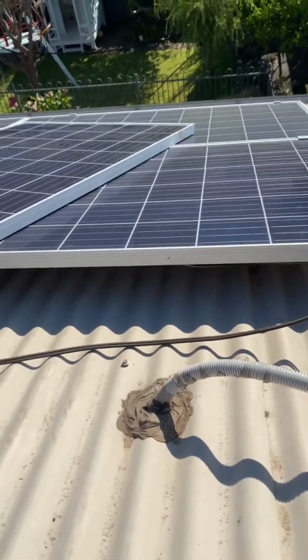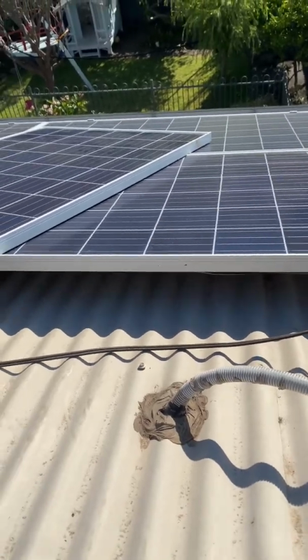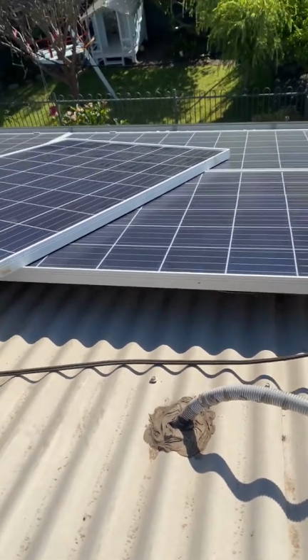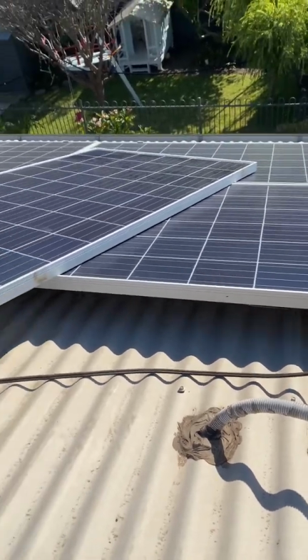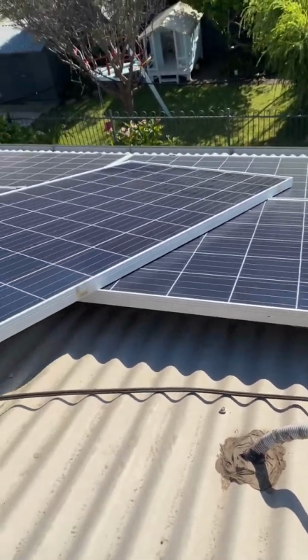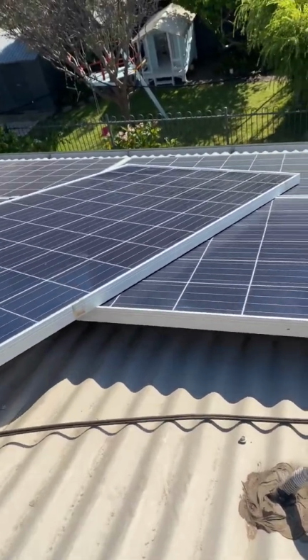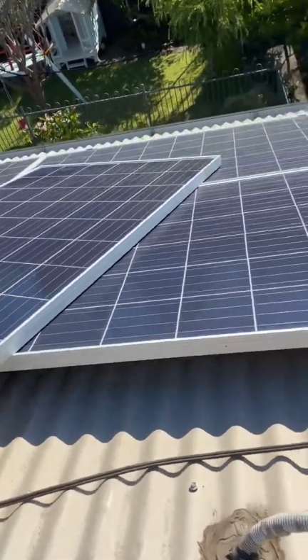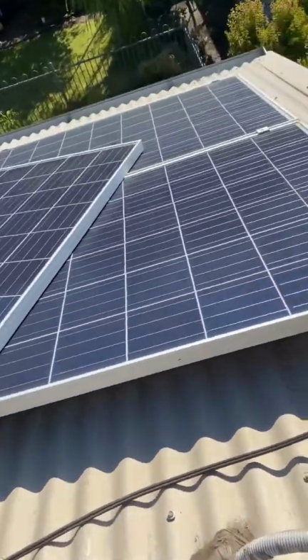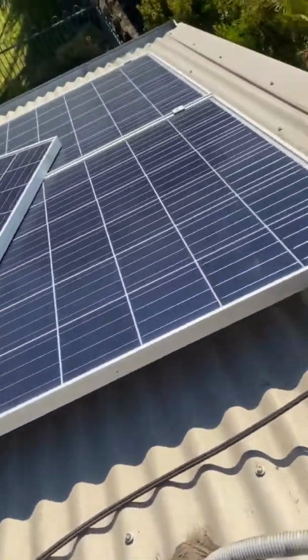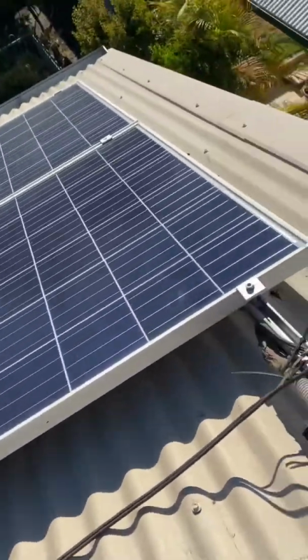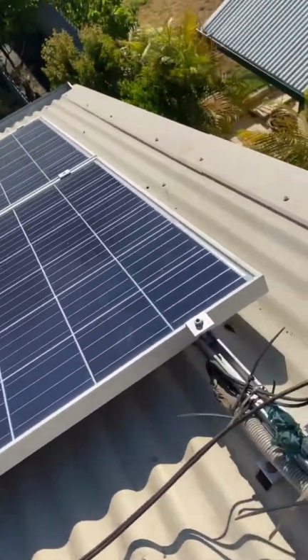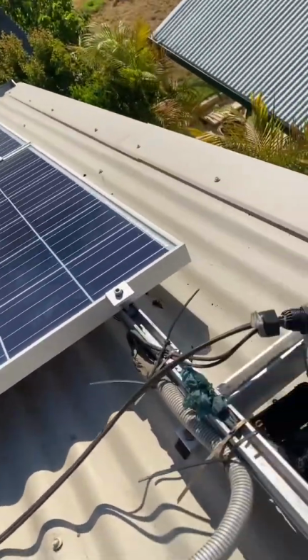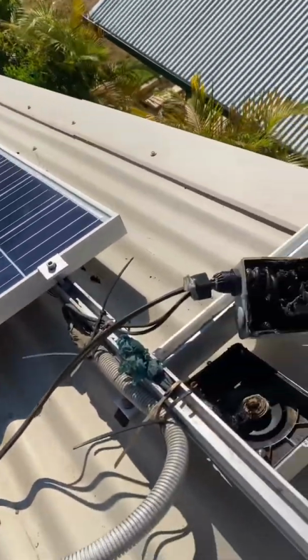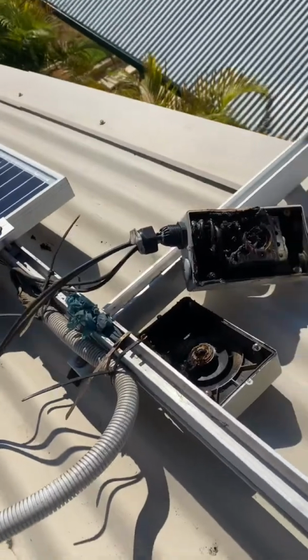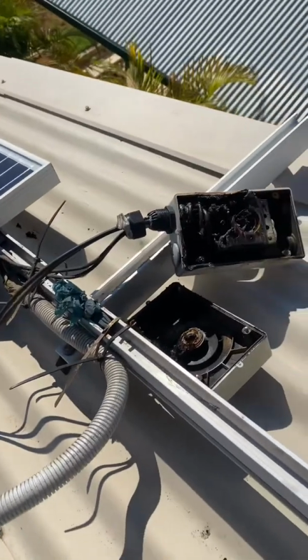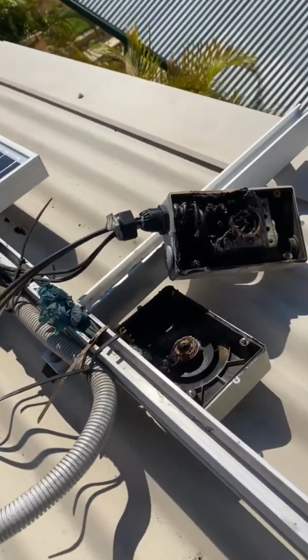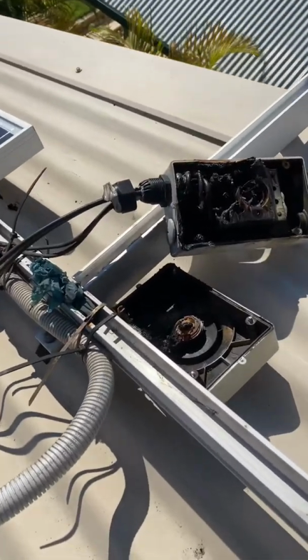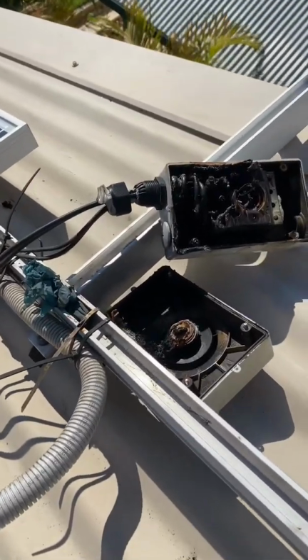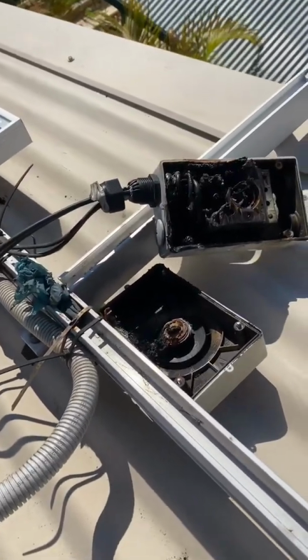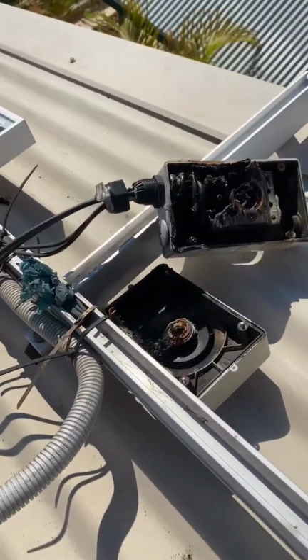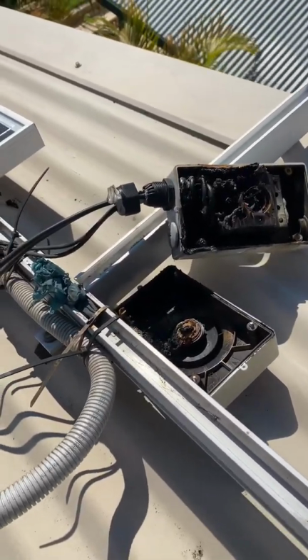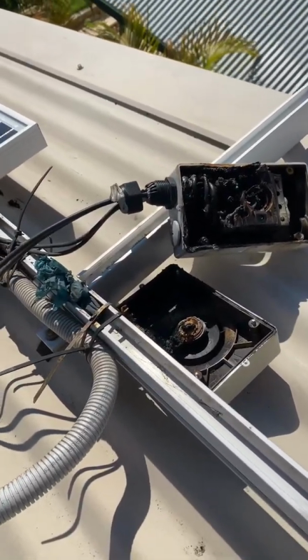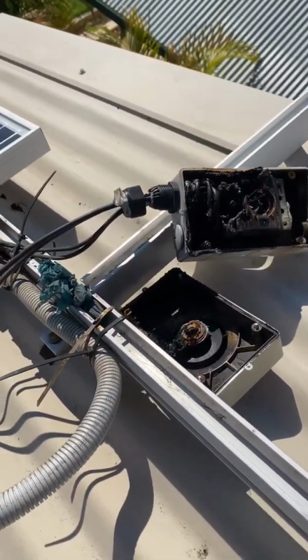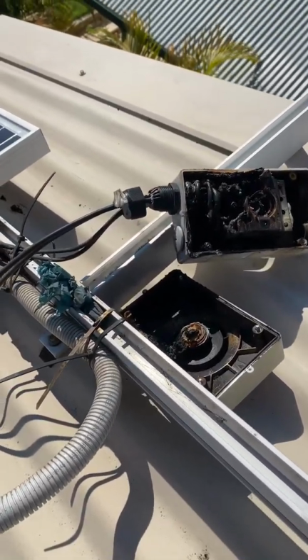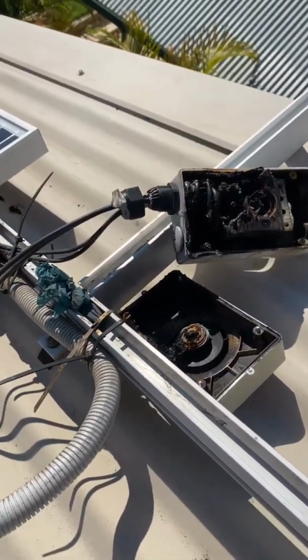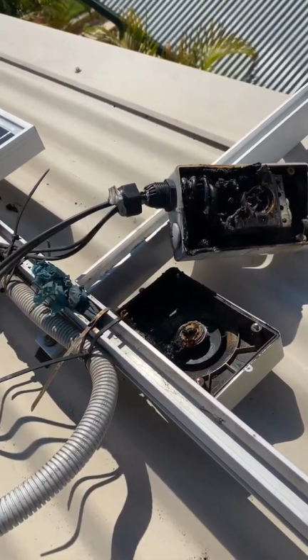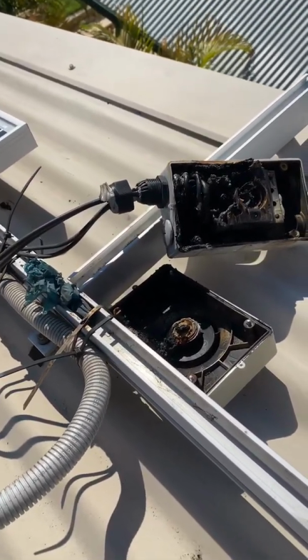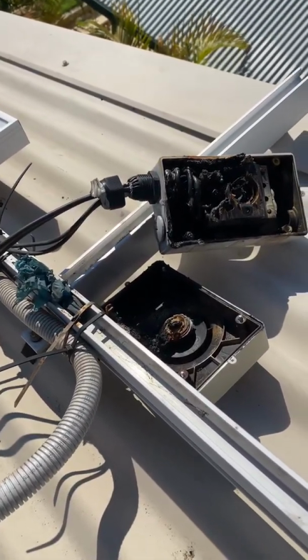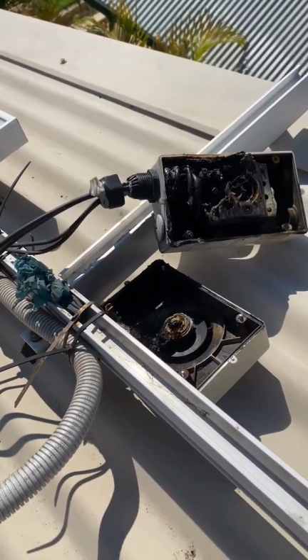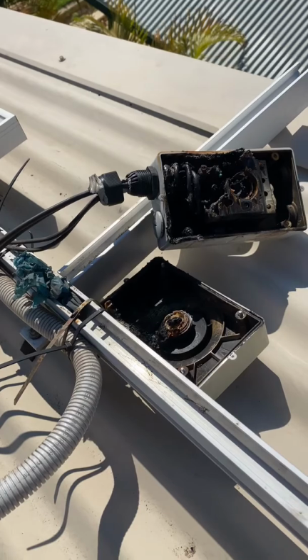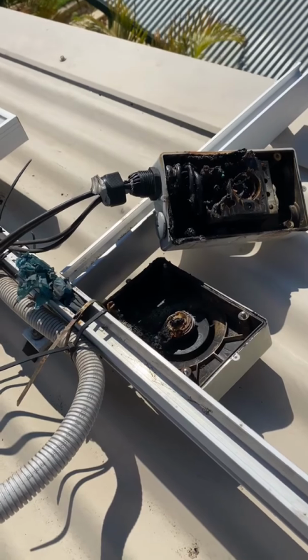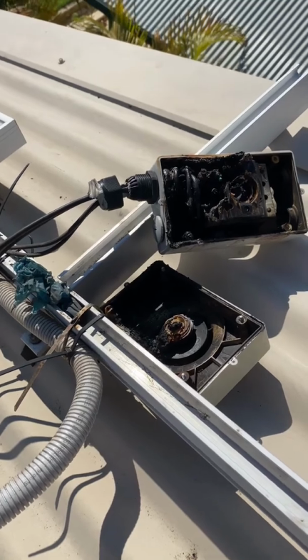When you get a fault, you are best to get a solar electrician out. Don't try to do it yourself, don't use a handyman, and don't use a regular electrician unless they know what they're doing with solar.